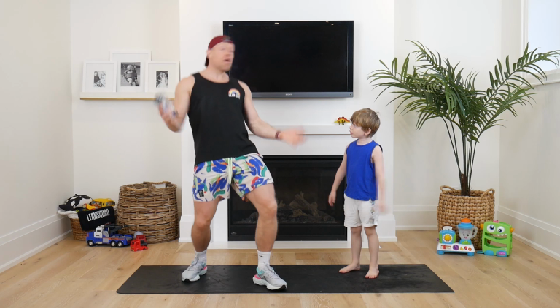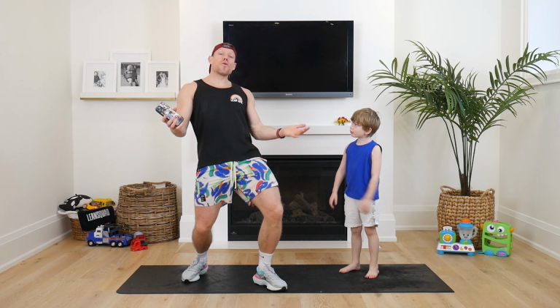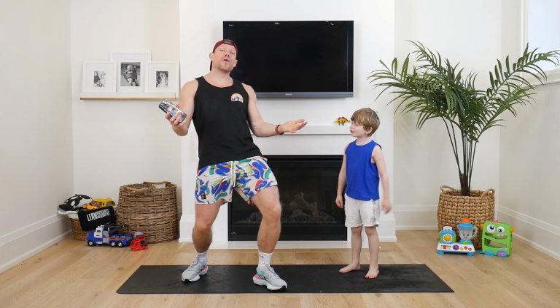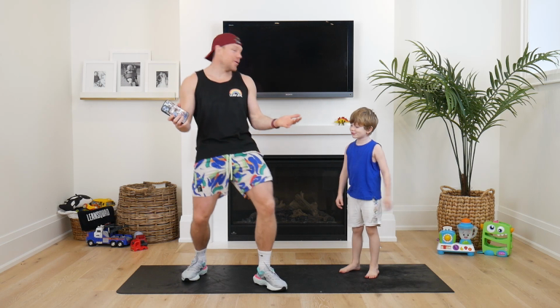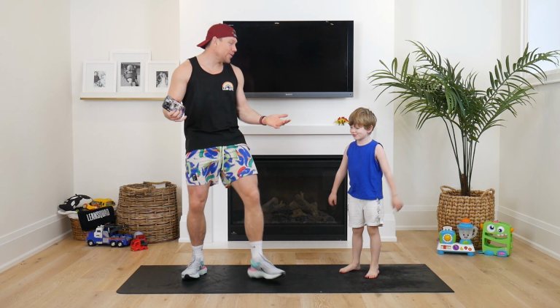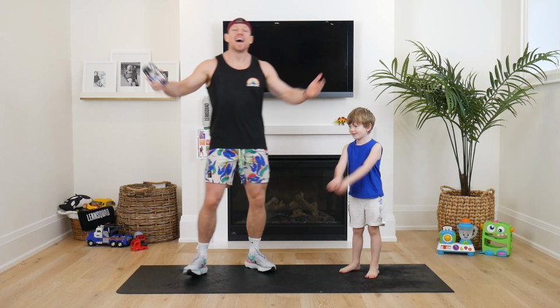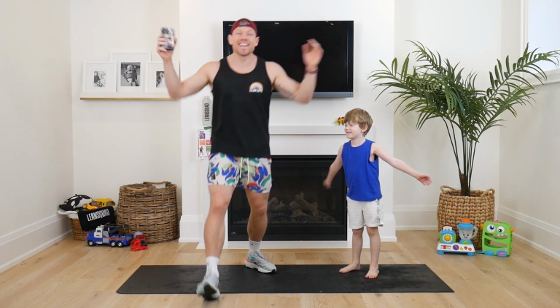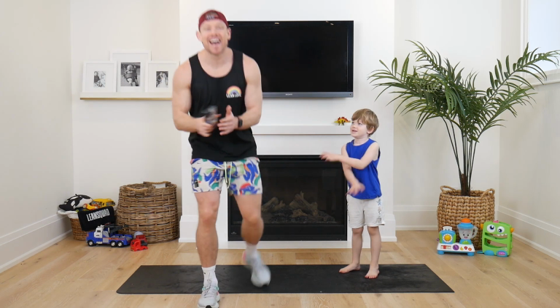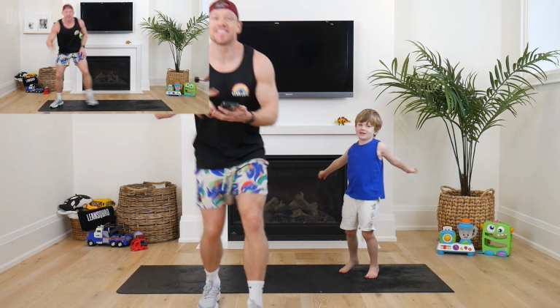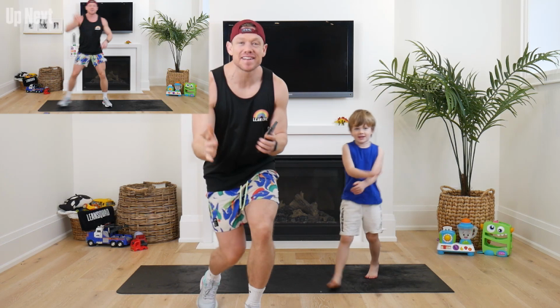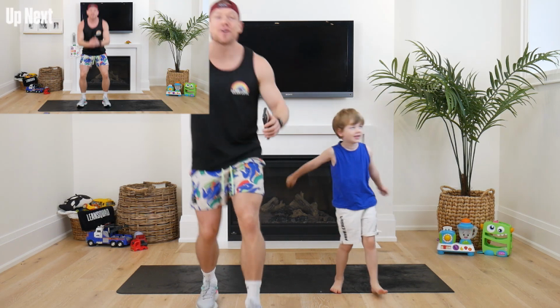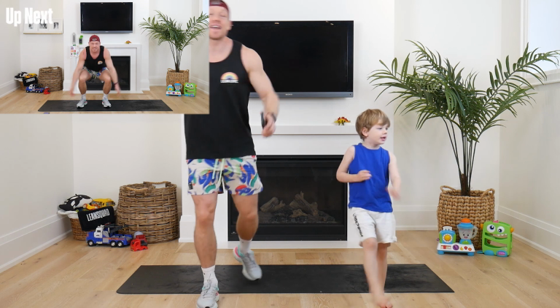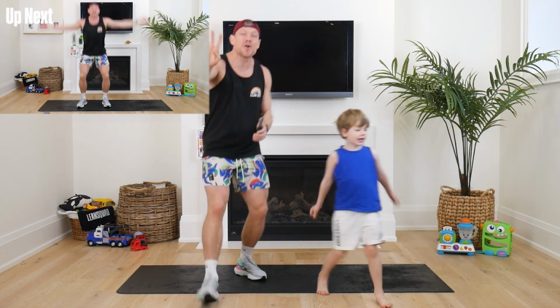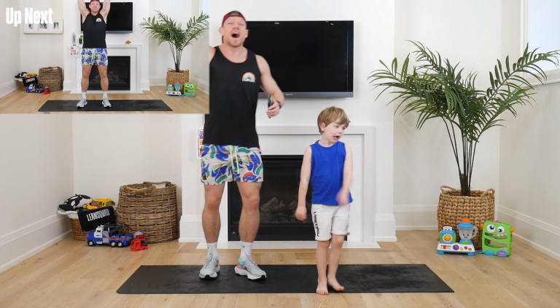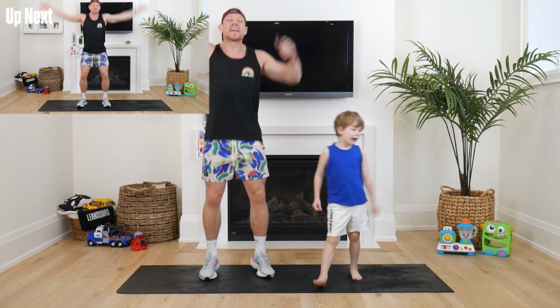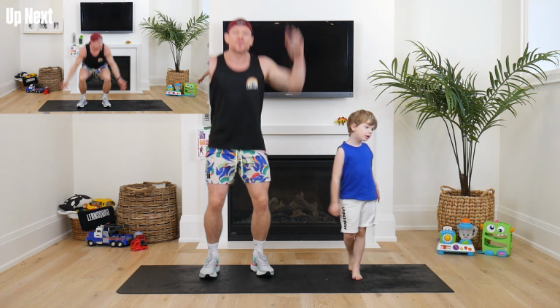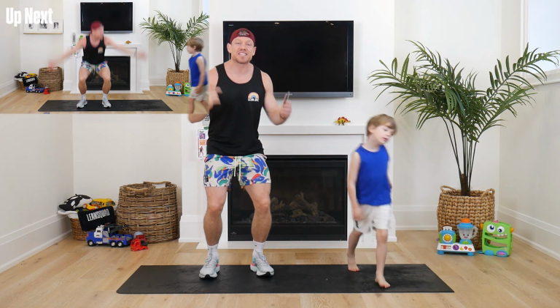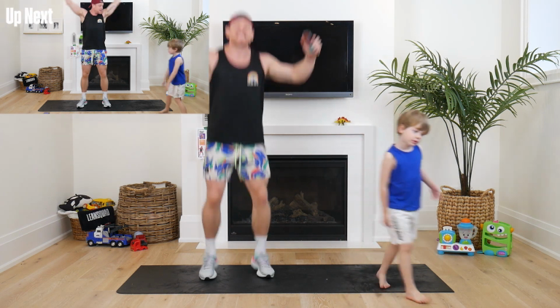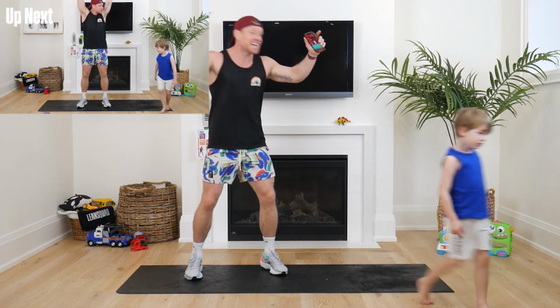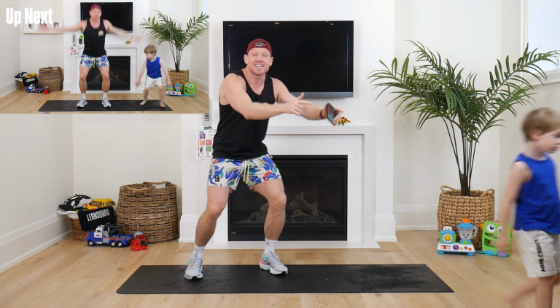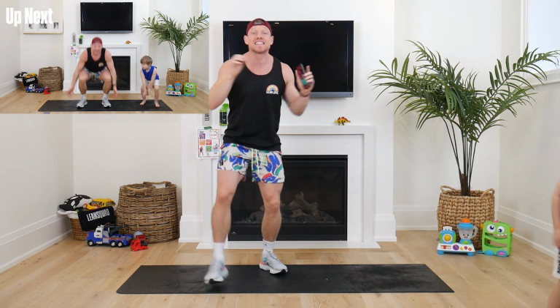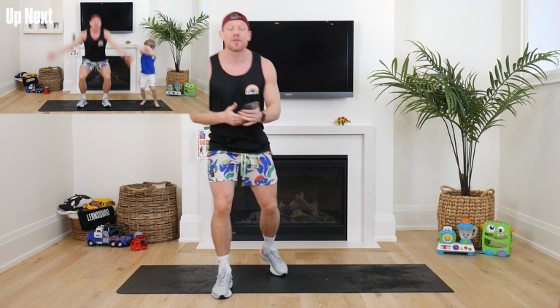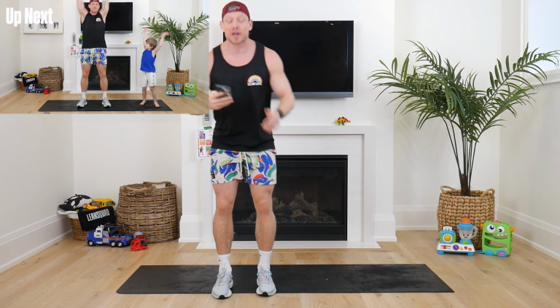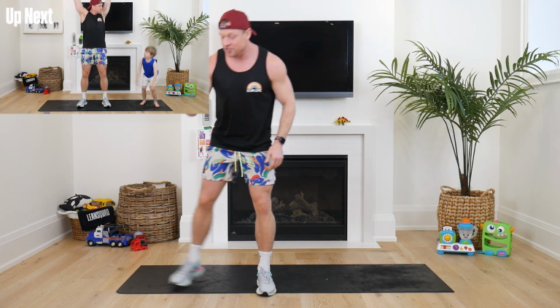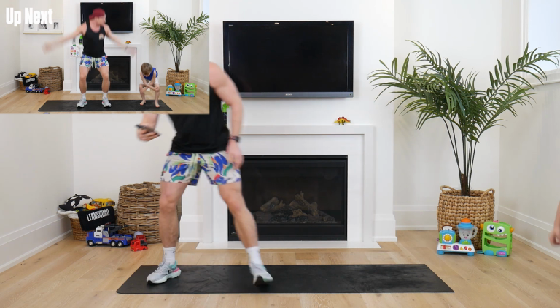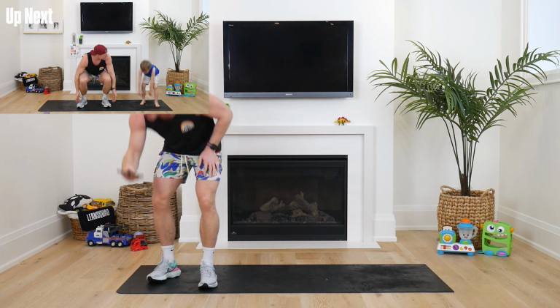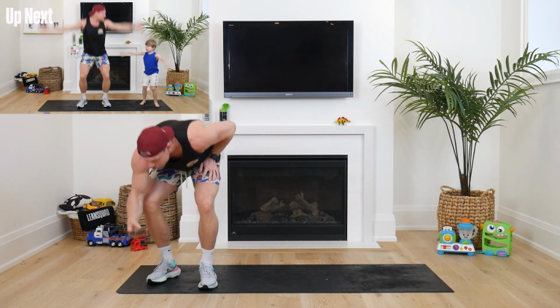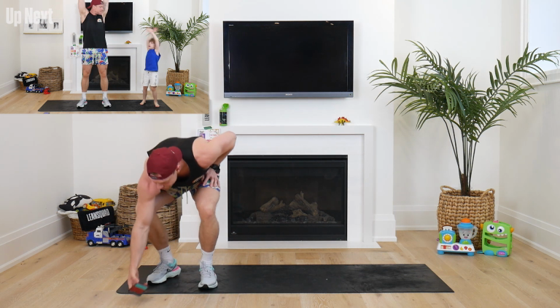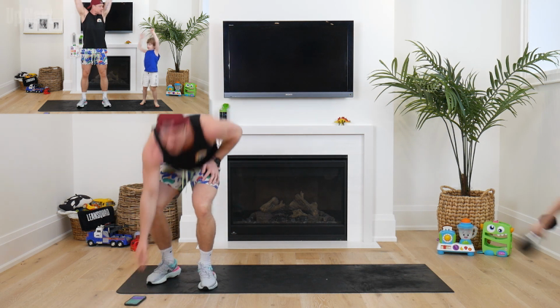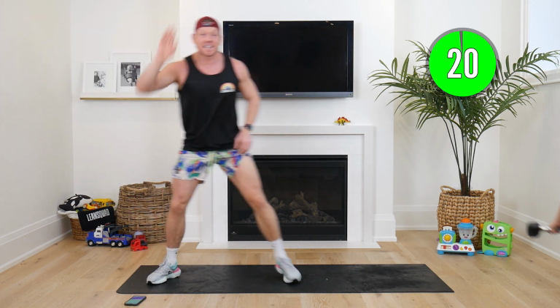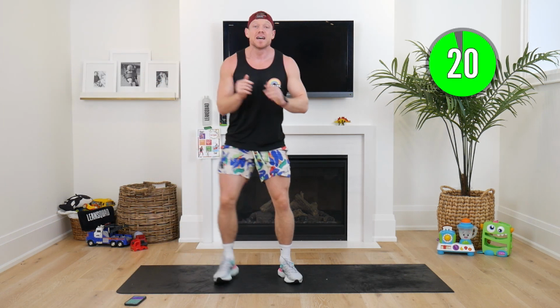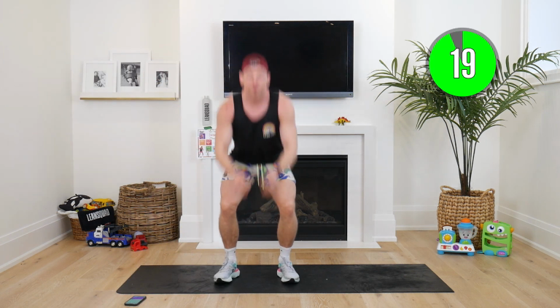Oh hello everyone, super mini squad welcome to day four of our kids workout challenge. Today, as you can hear, is animal themed. We're gonna get straight into it, so without further ado I want everyone in three, in two, in one.